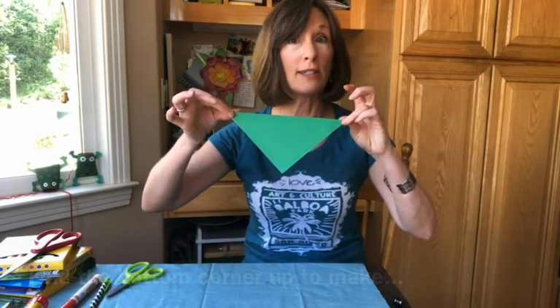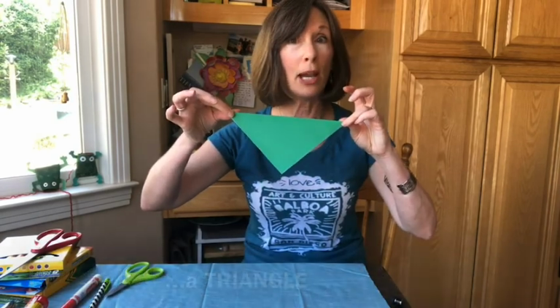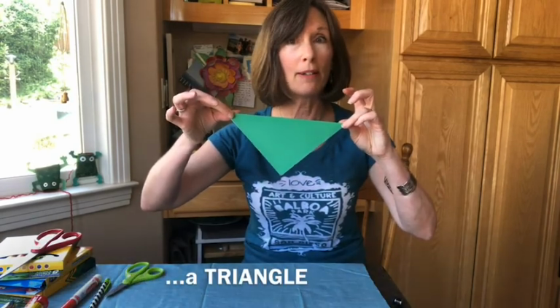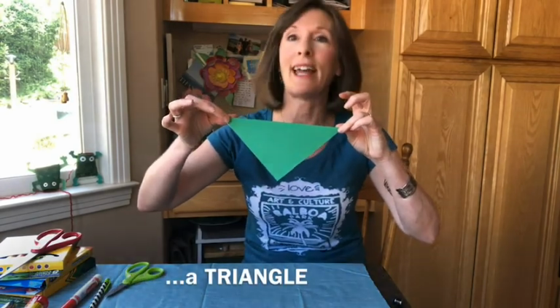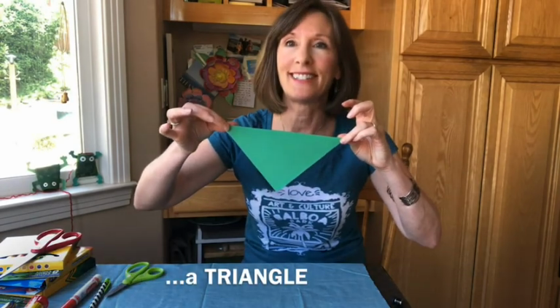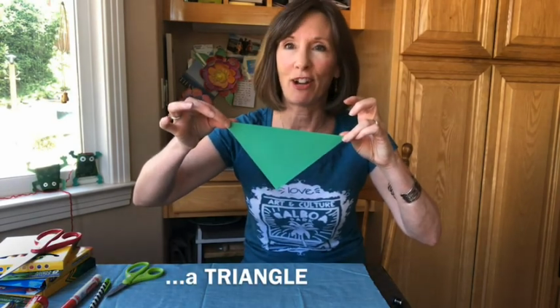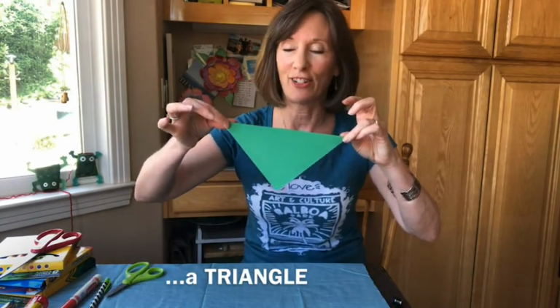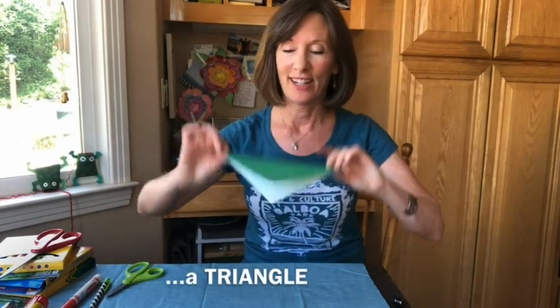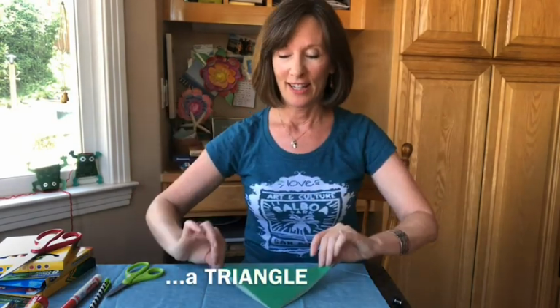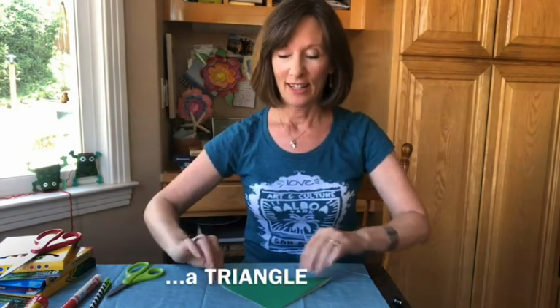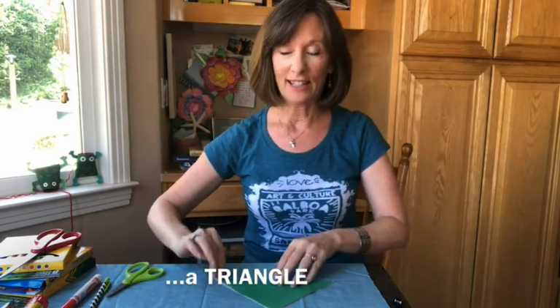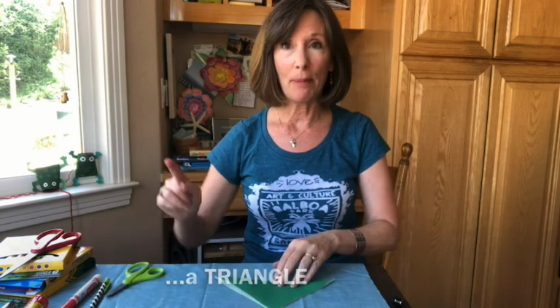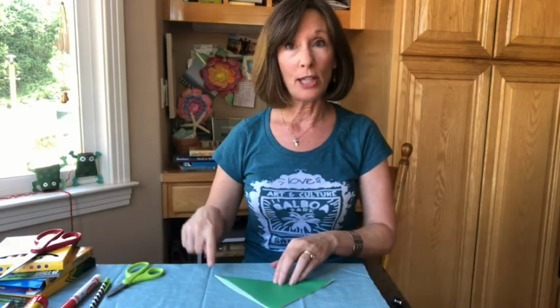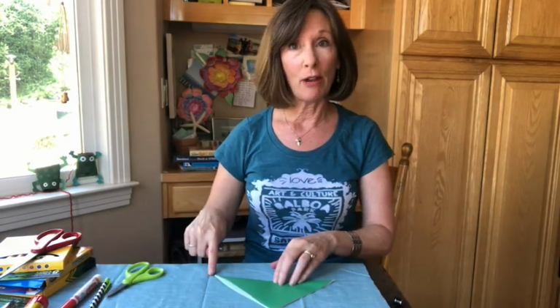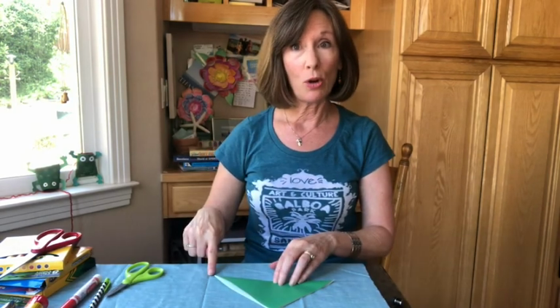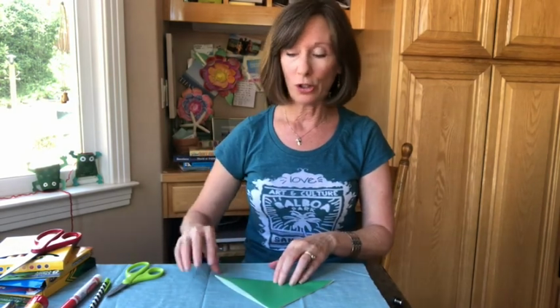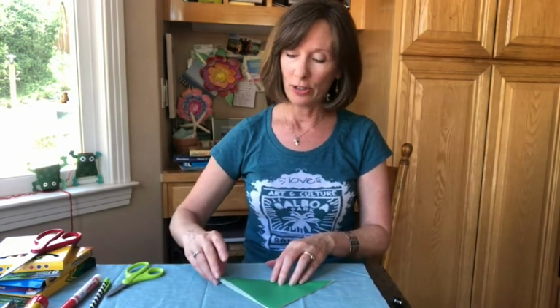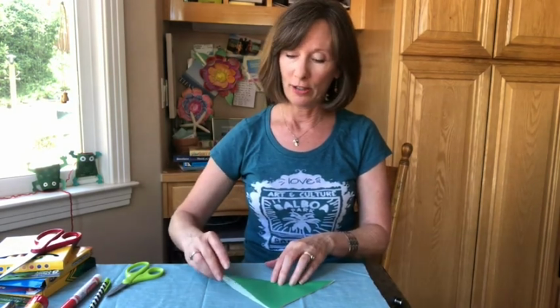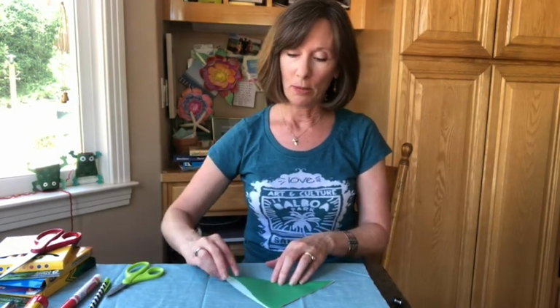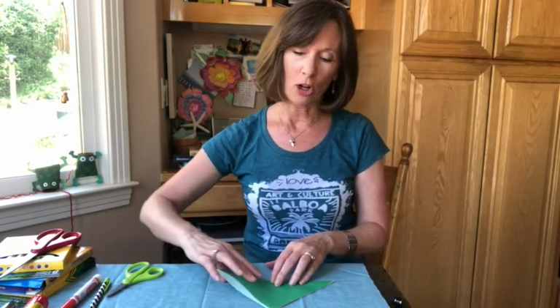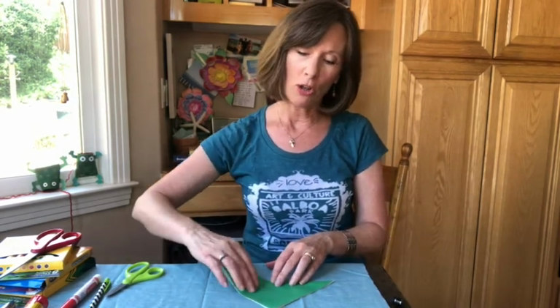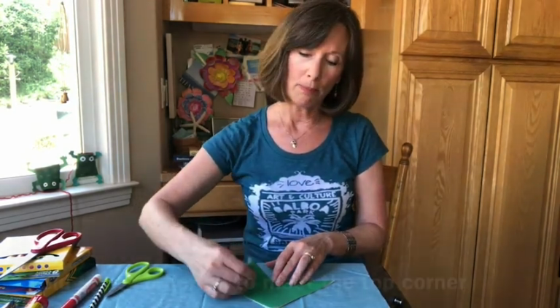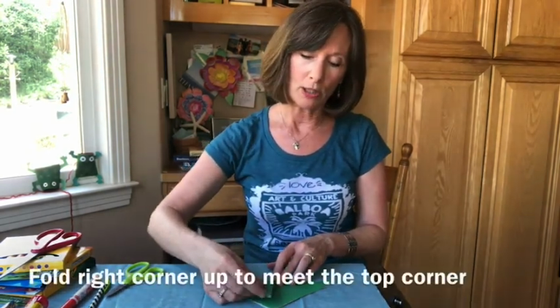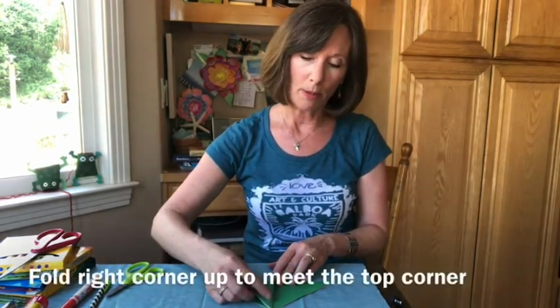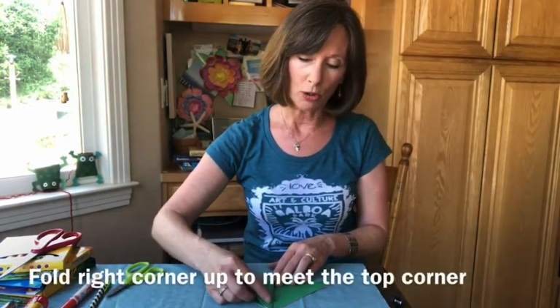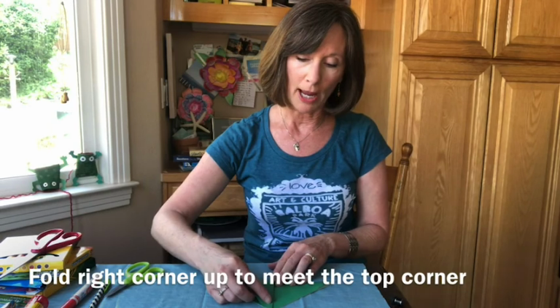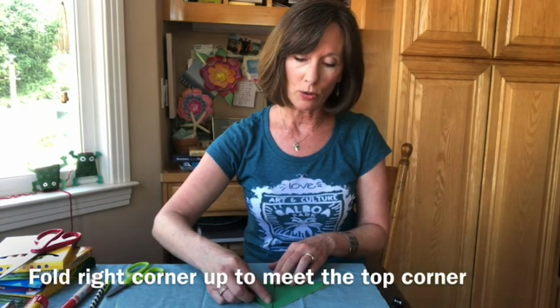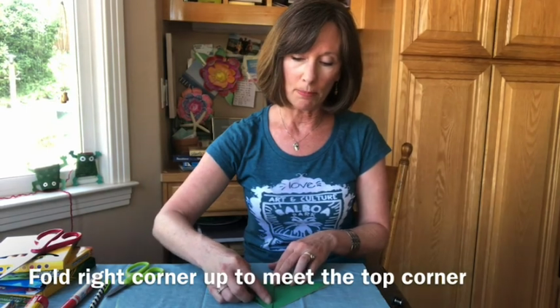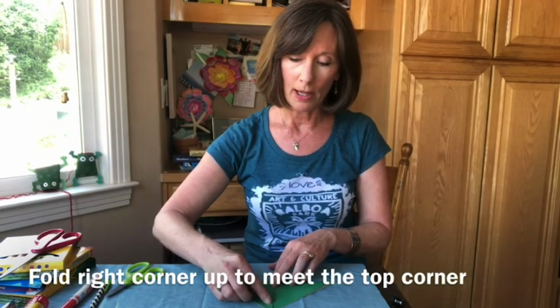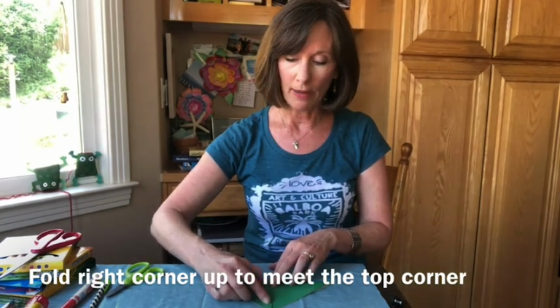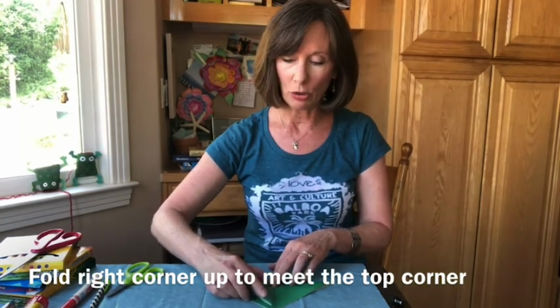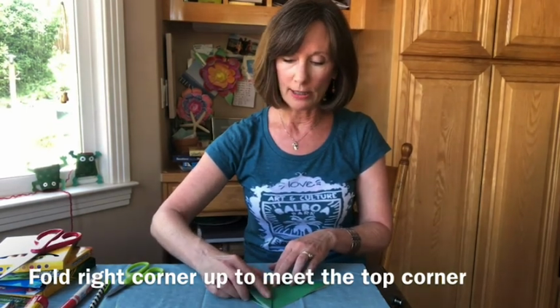What is this shape? It's a triangle. Next step: take your right corner, bring it all the way up to the top corner, match those up, and then crease it.